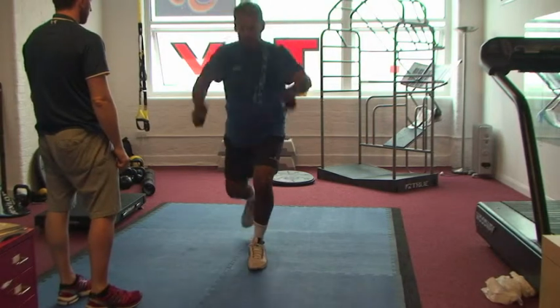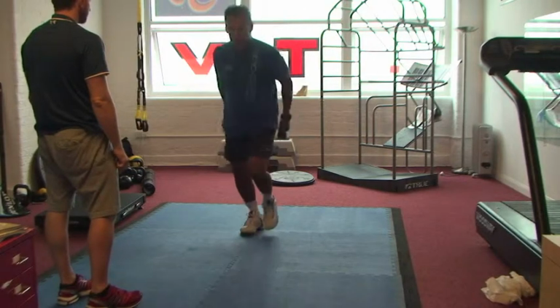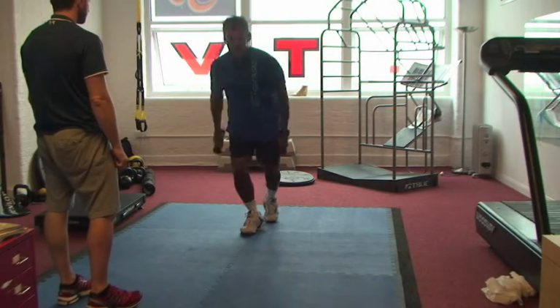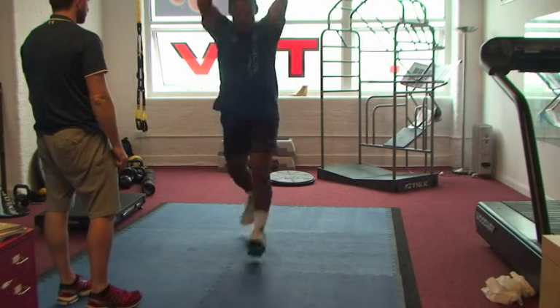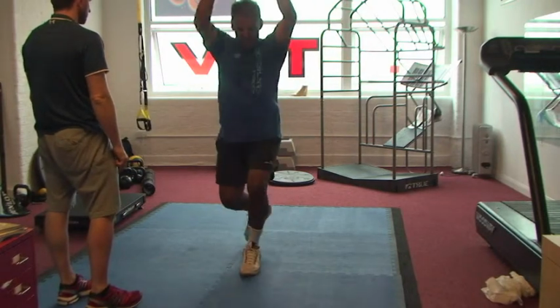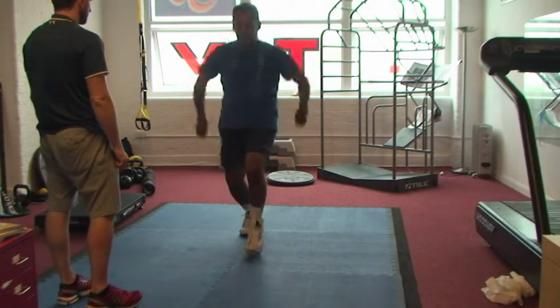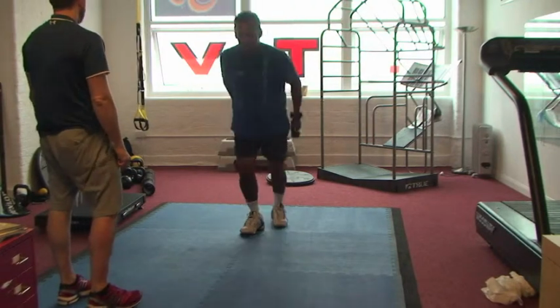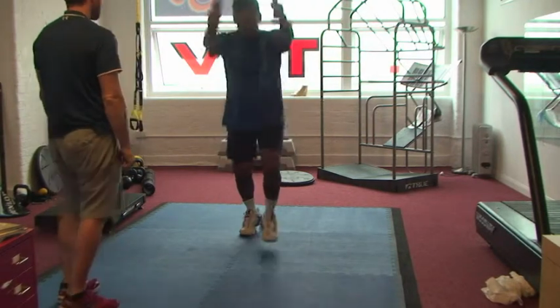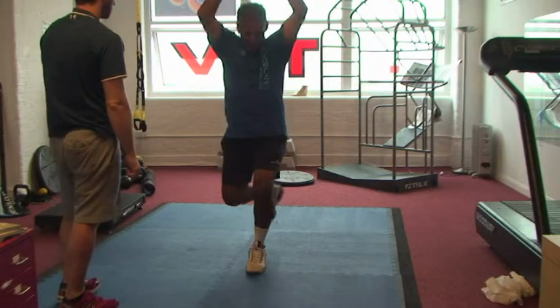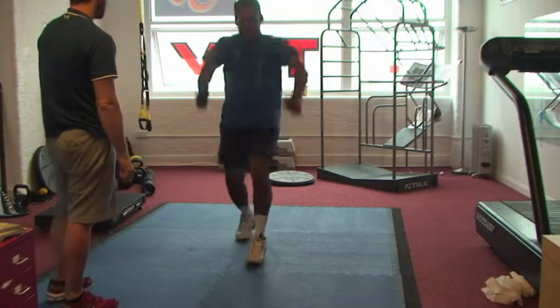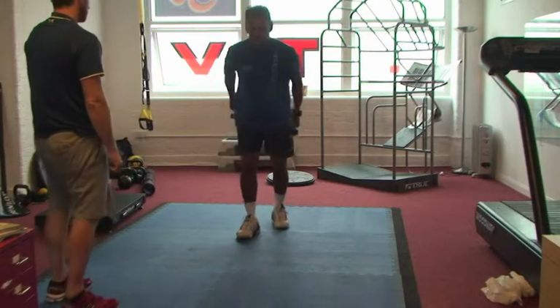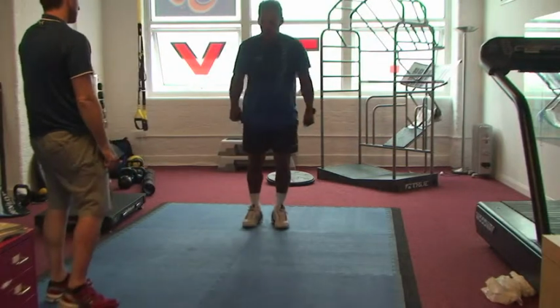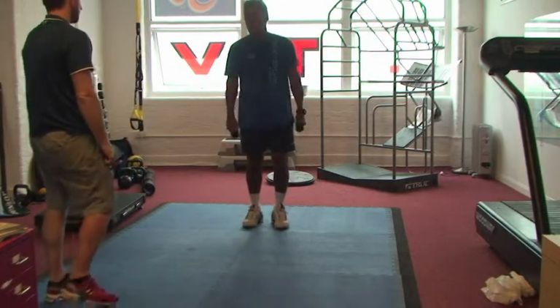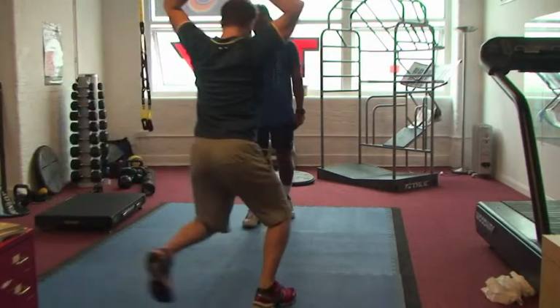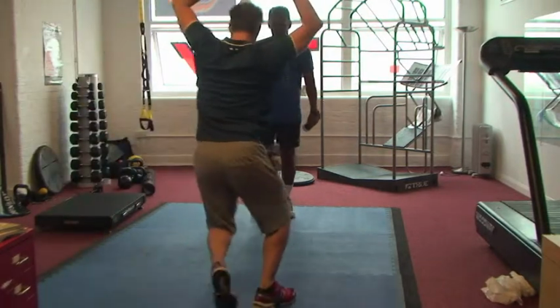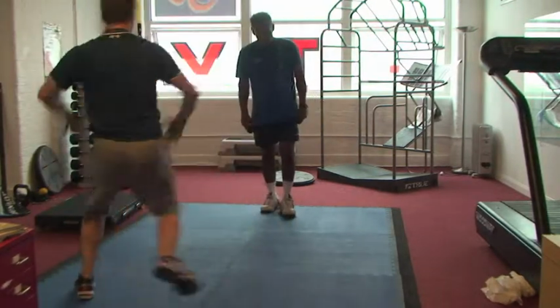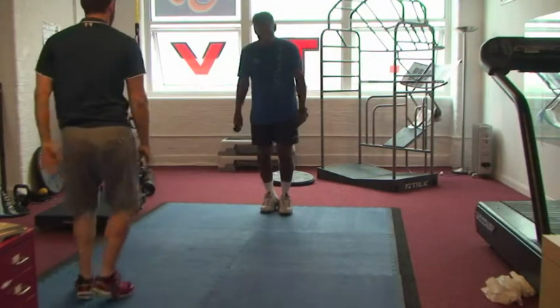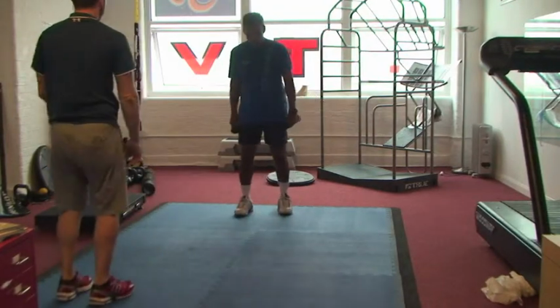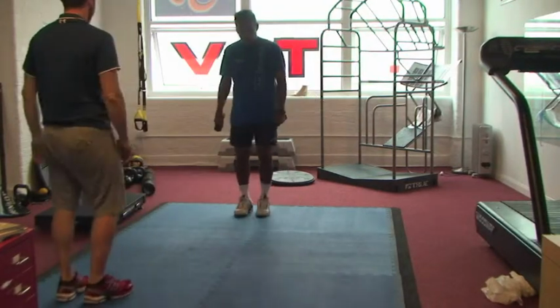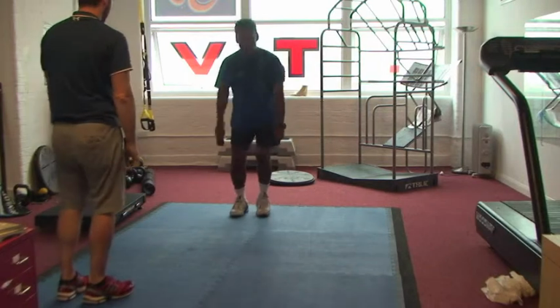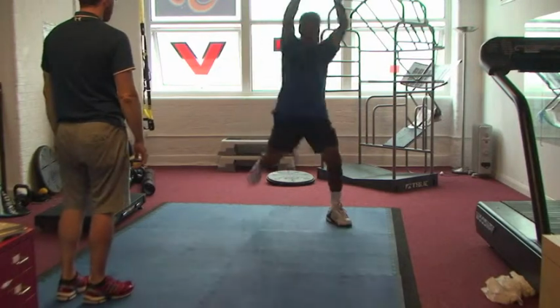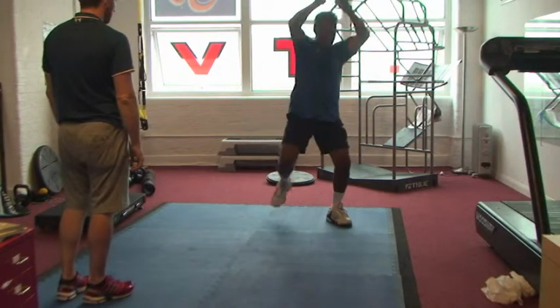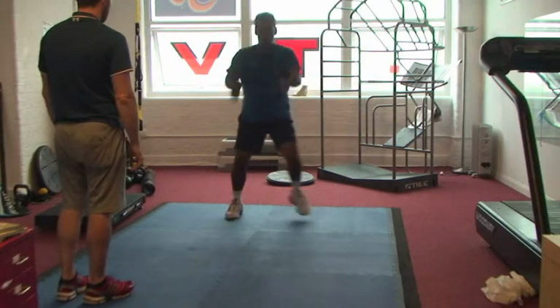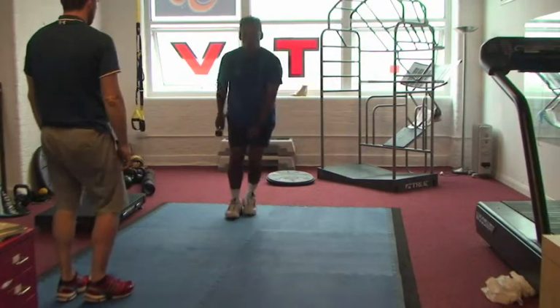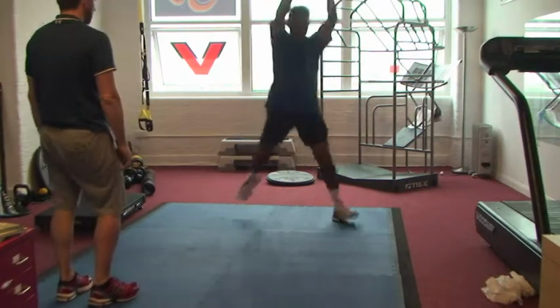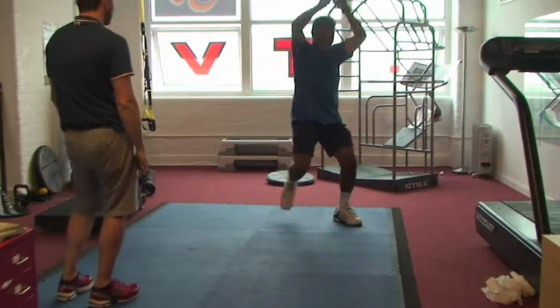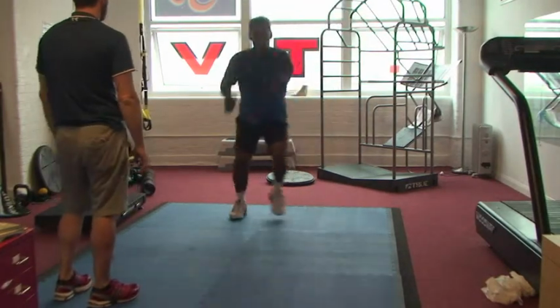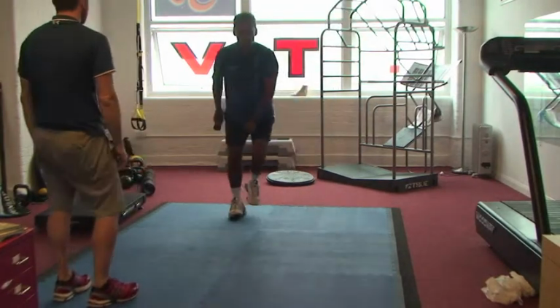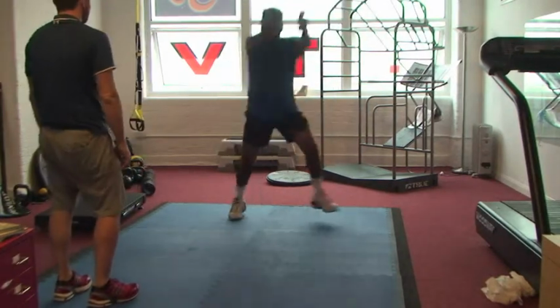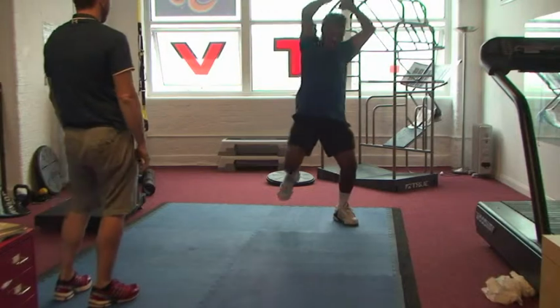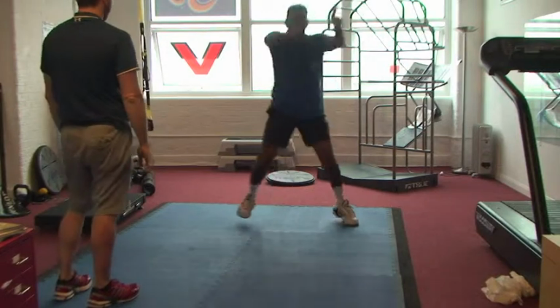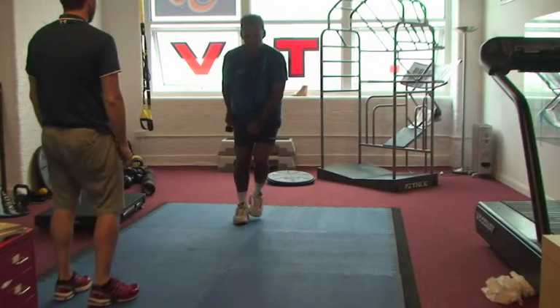The balance reach exercises are just that — I'm developing my ability to reach and come back in balance. These arm movements and small weights work on the abs, which are vital for core strength and stability in all three planes of motion.